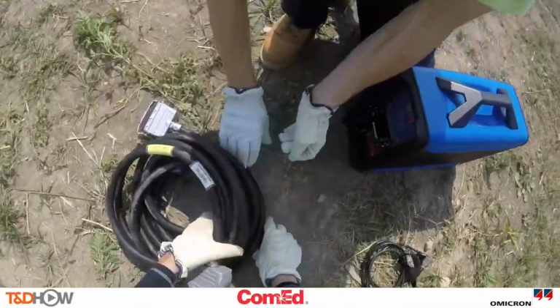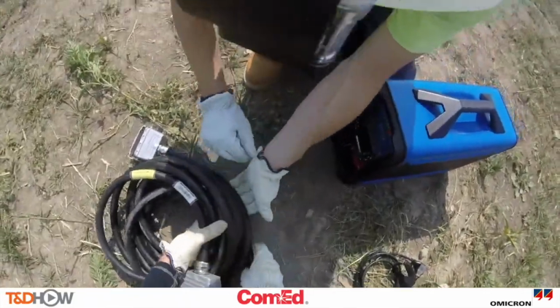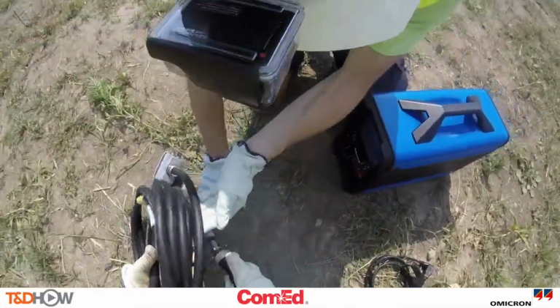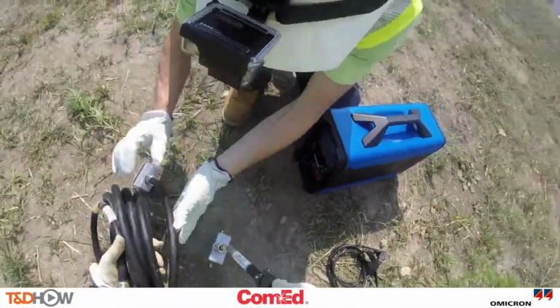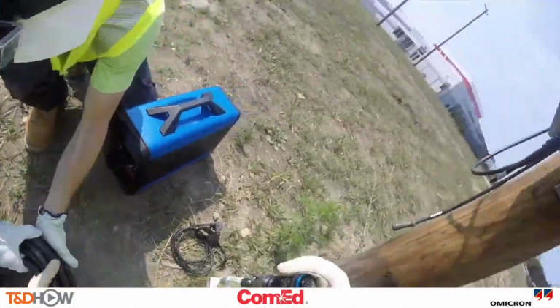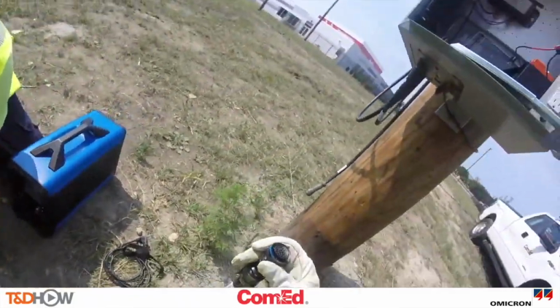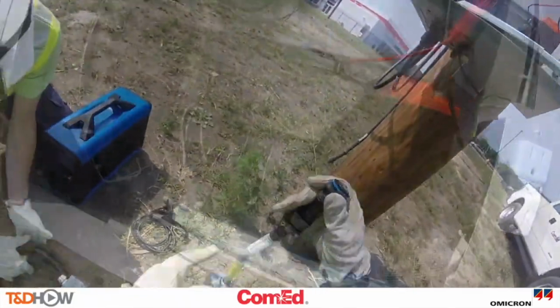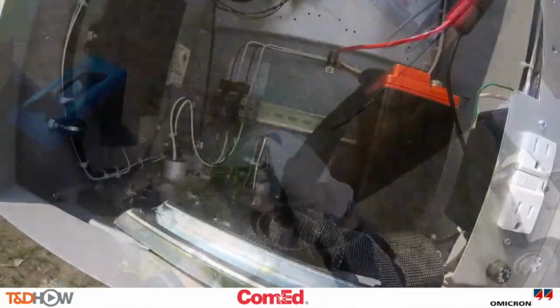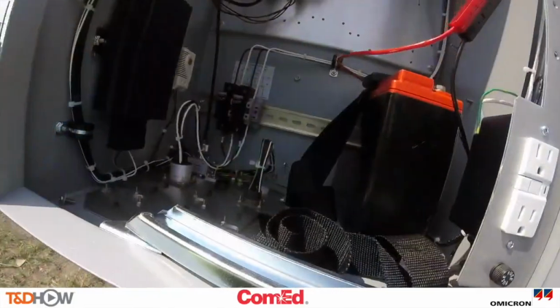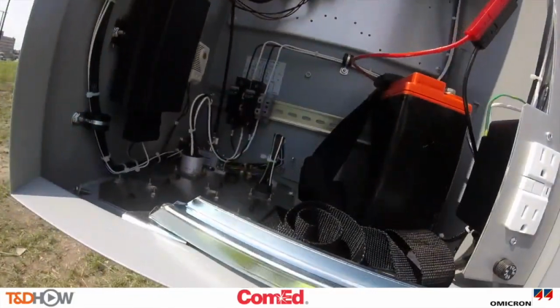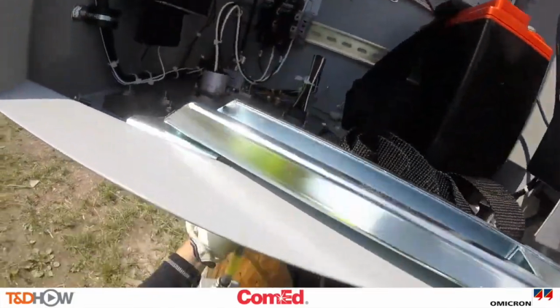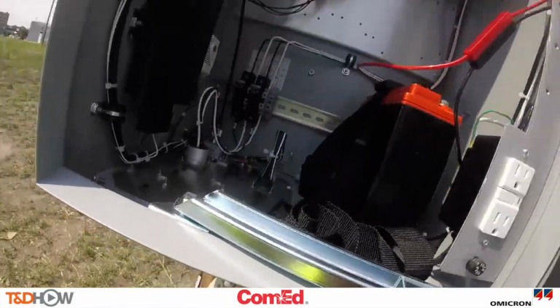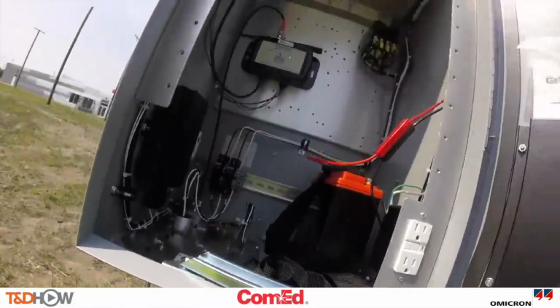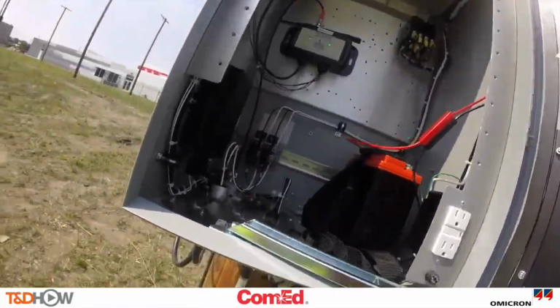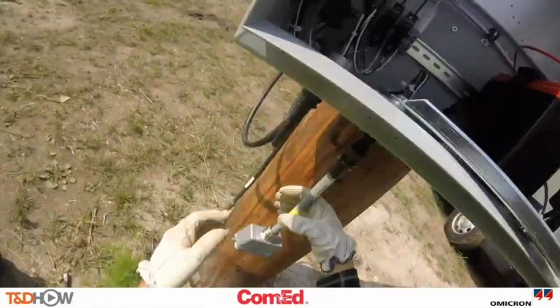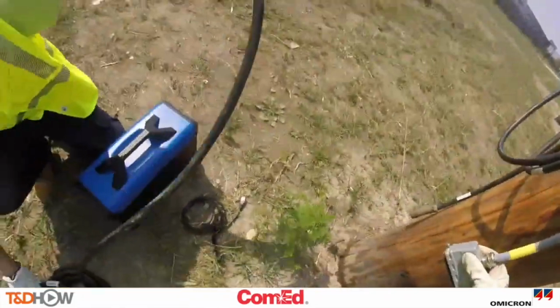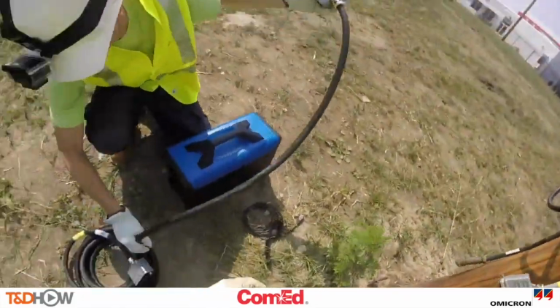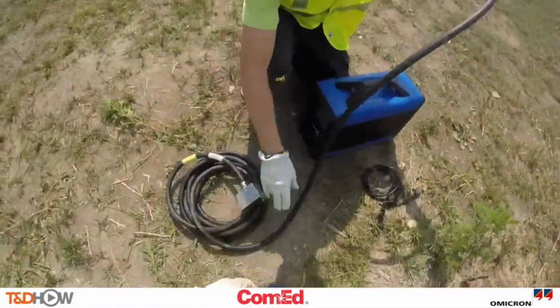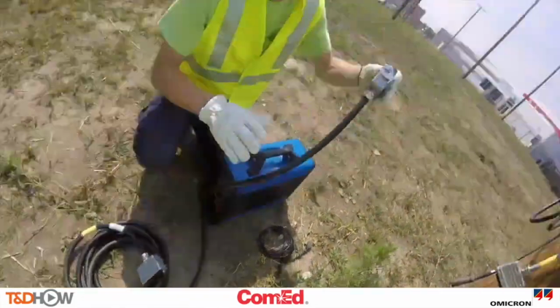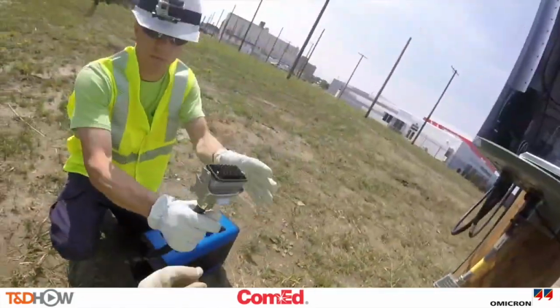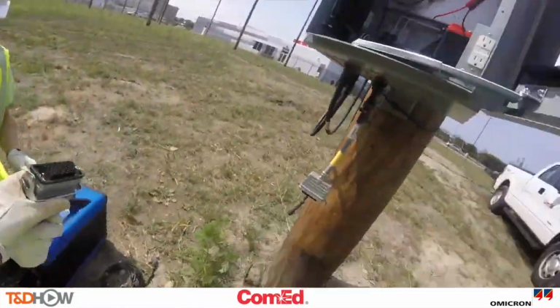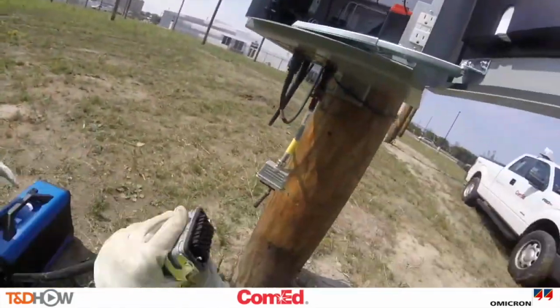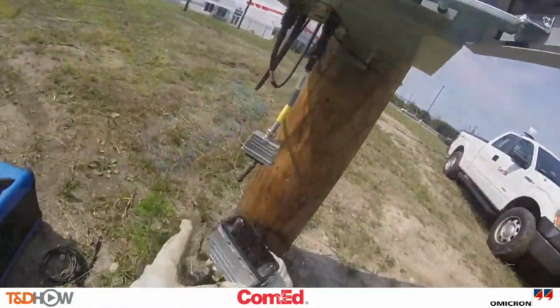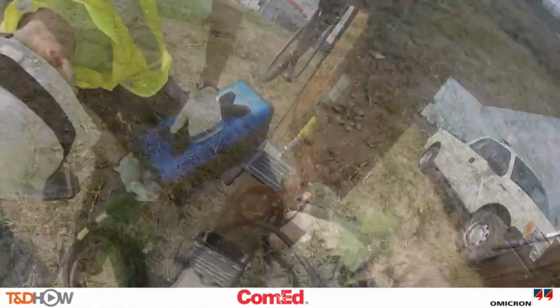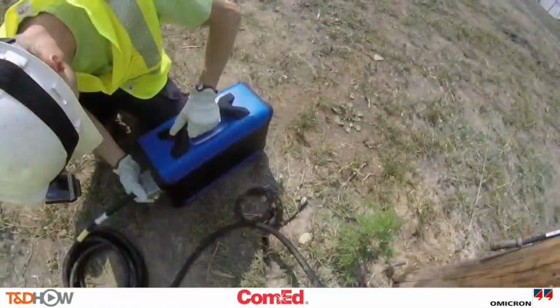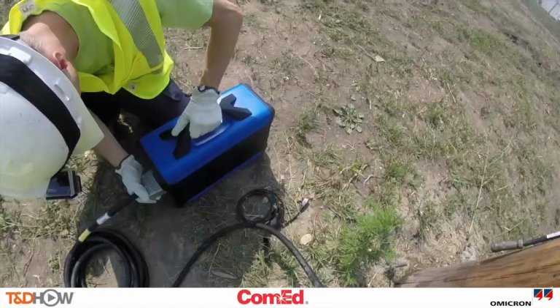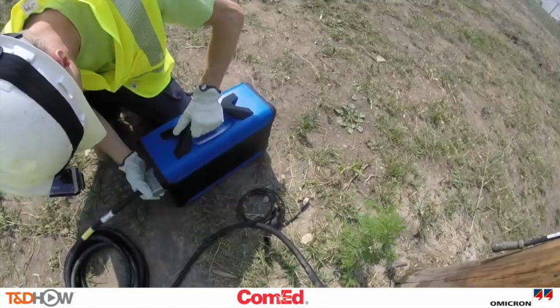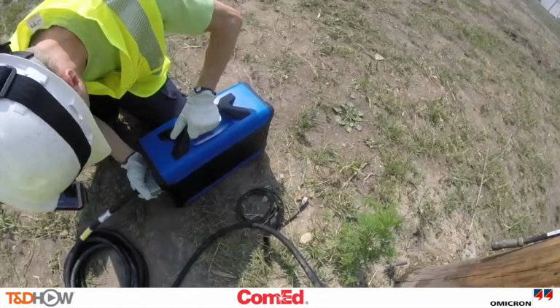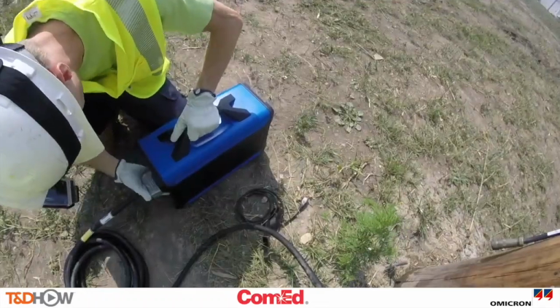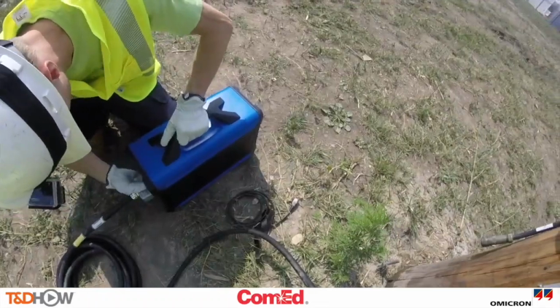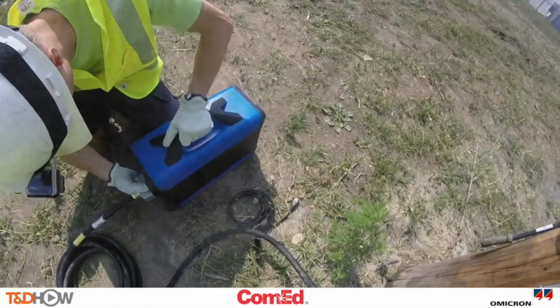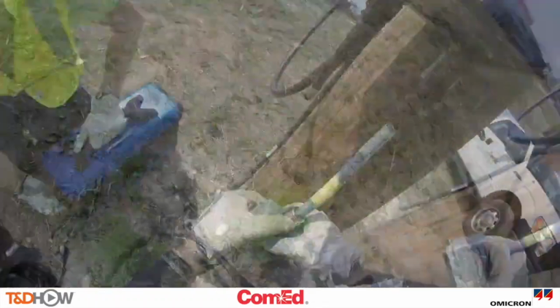Now let me hook up the safe end first. Here you'll see the sequence — always plugging in dead first. You want to go give us some accessory power? Control power — go ahead and plug your side in dead.